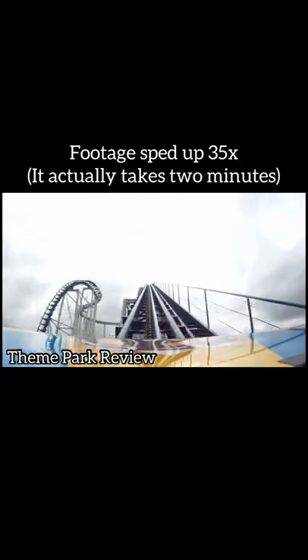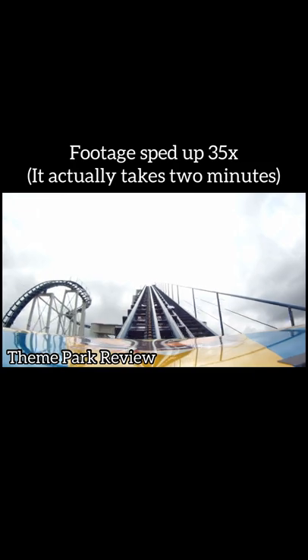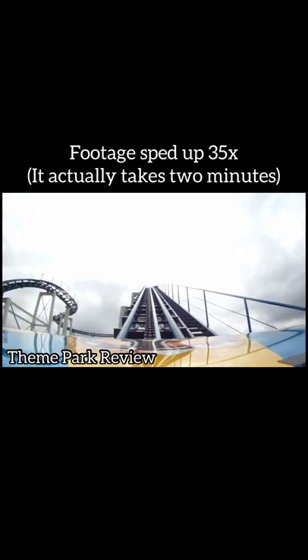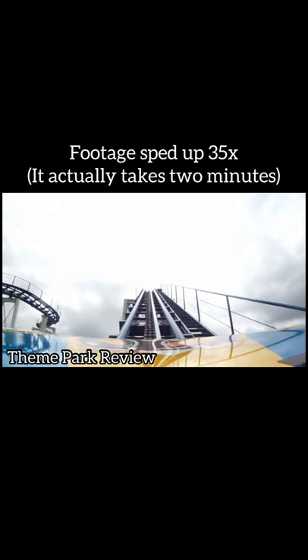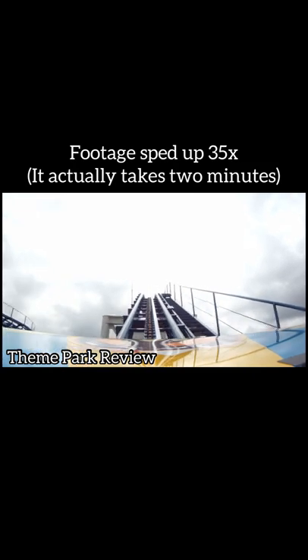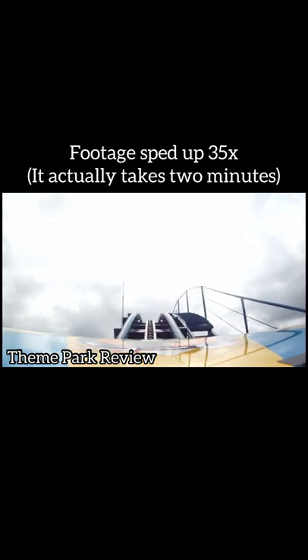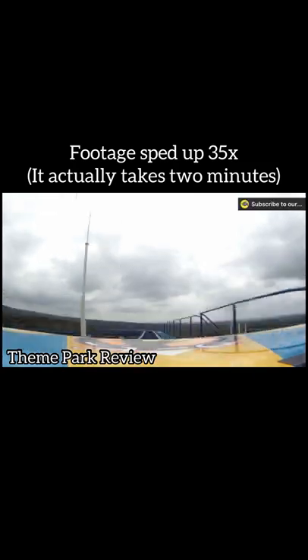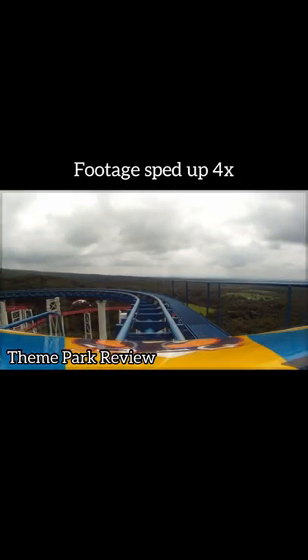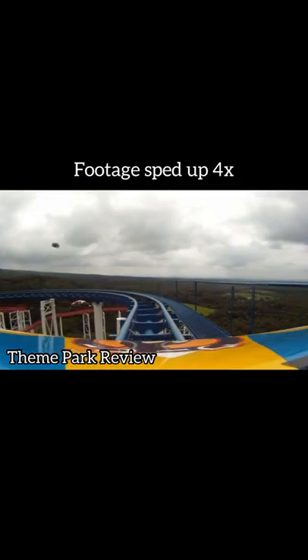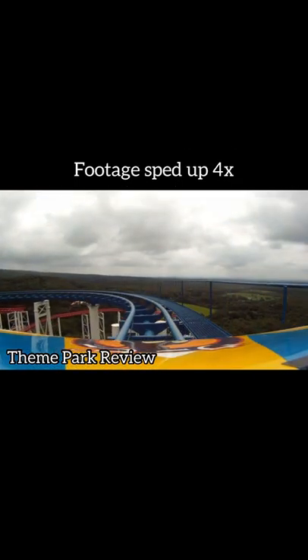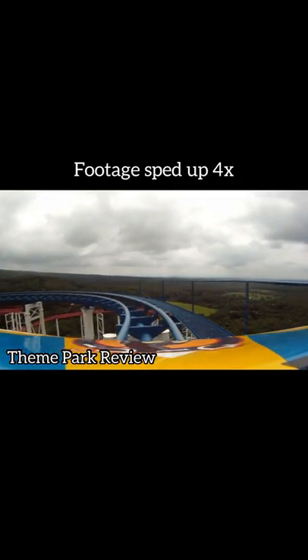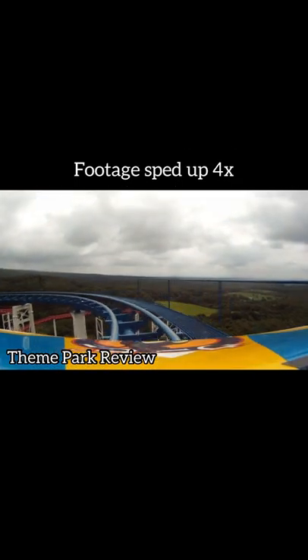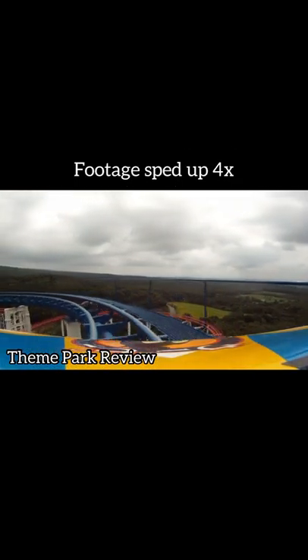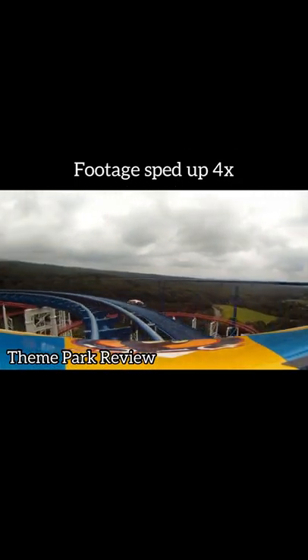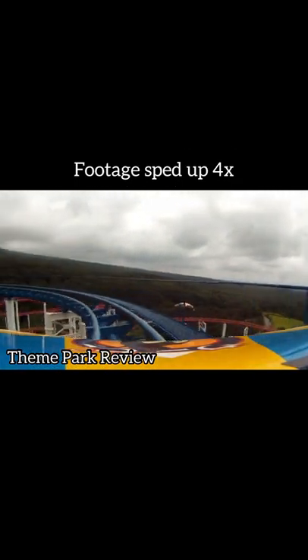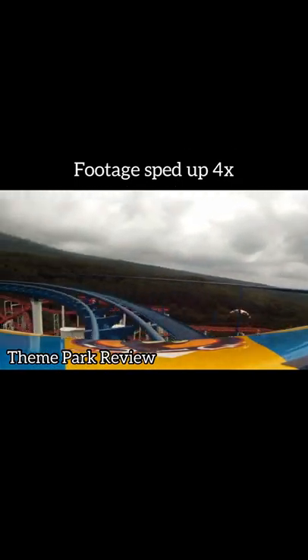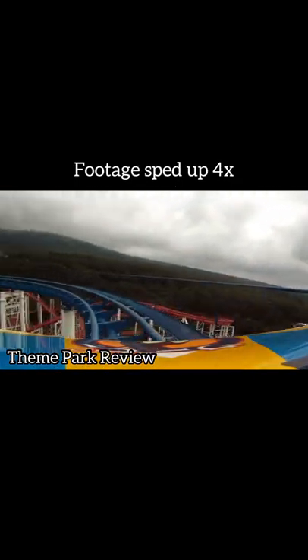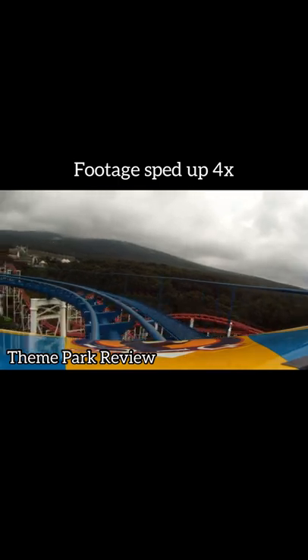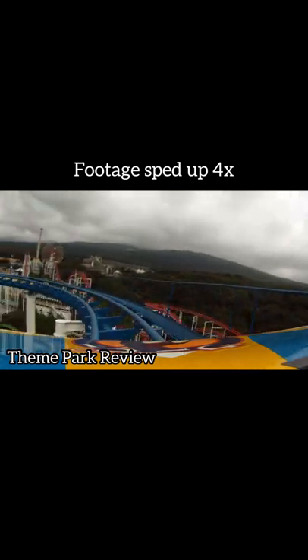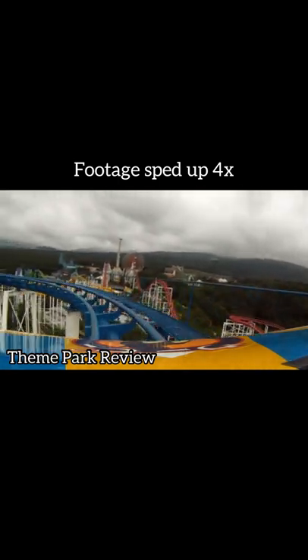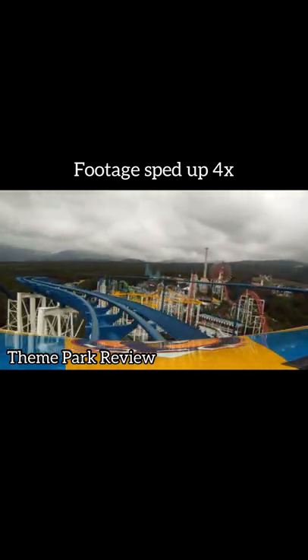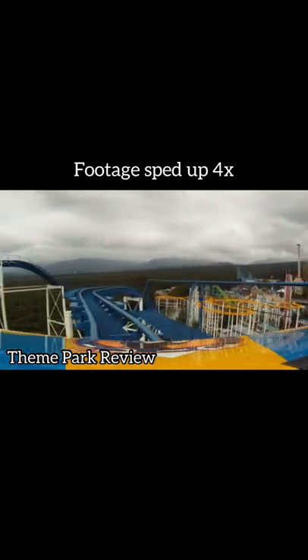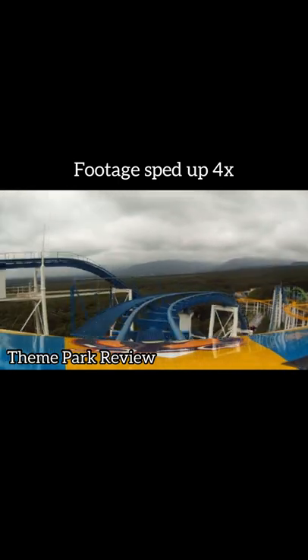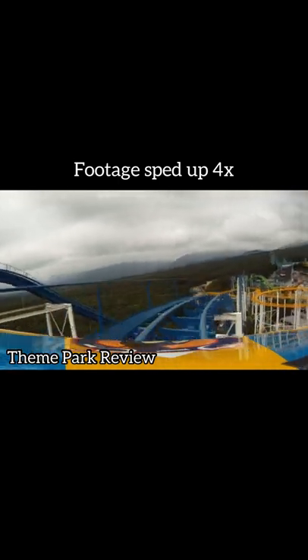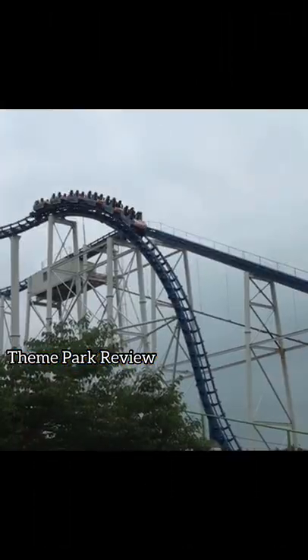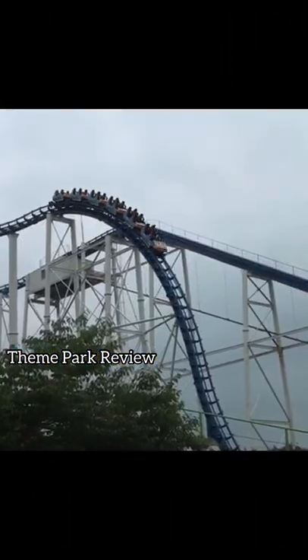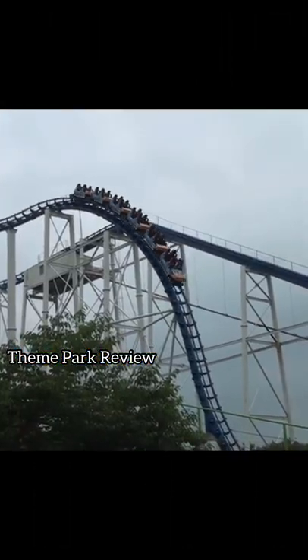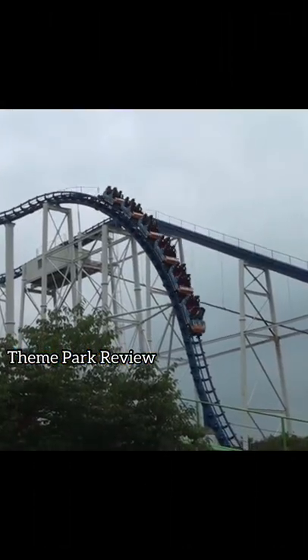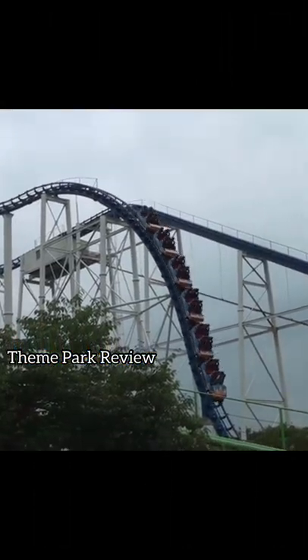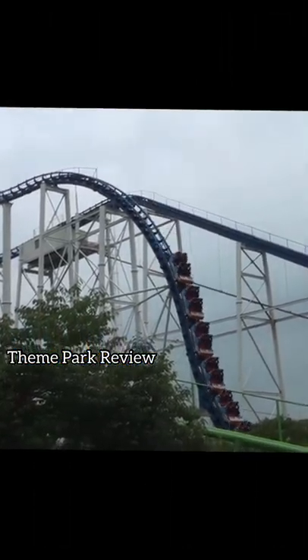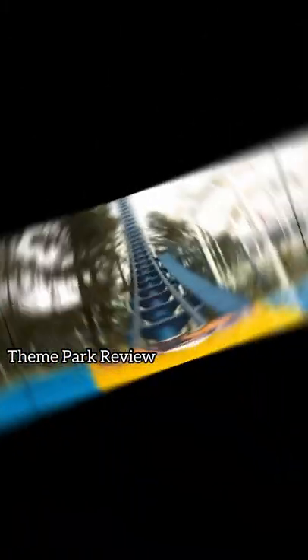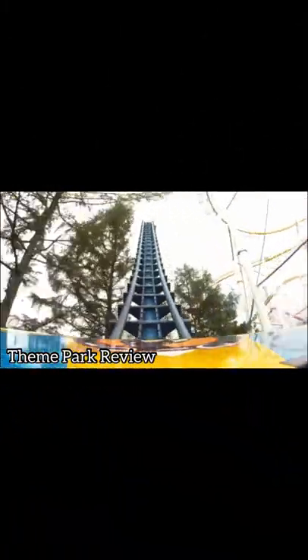This coaster starts with an extremely slow lift hill. After this is a 270 degree turn to the left, followed by a 90 degree turn to the right to get lined up with the first drop. And wow, this is one steep drop for its size.